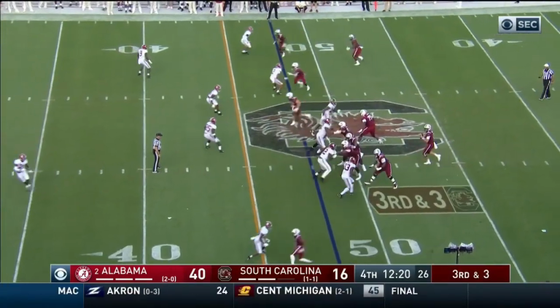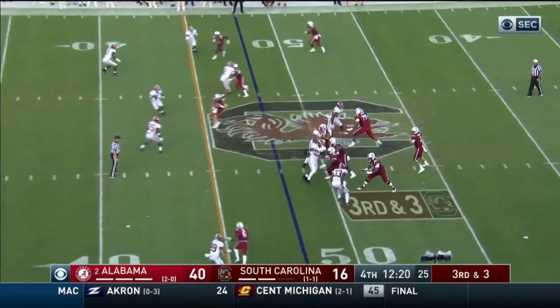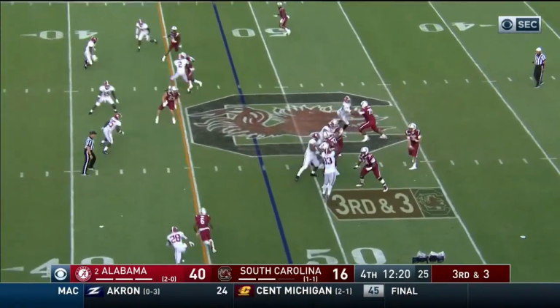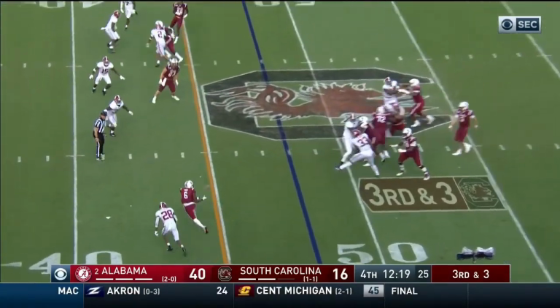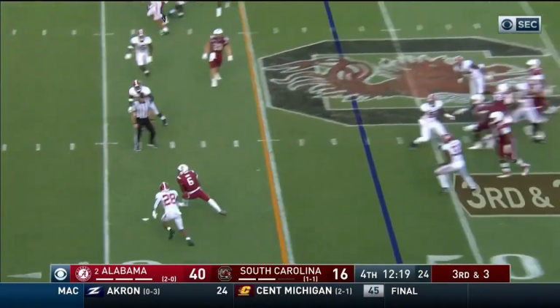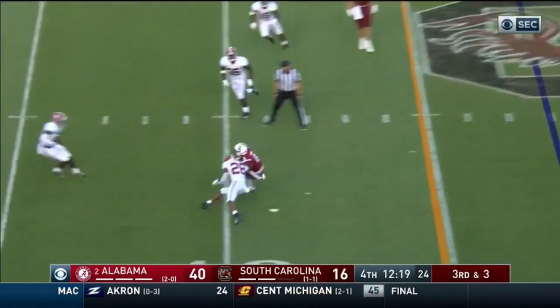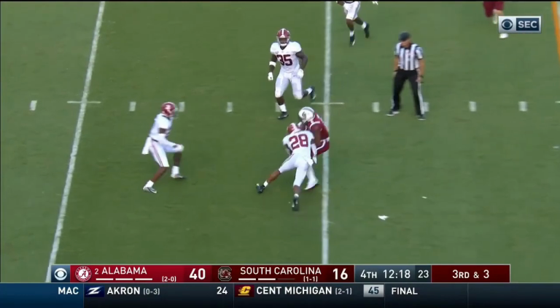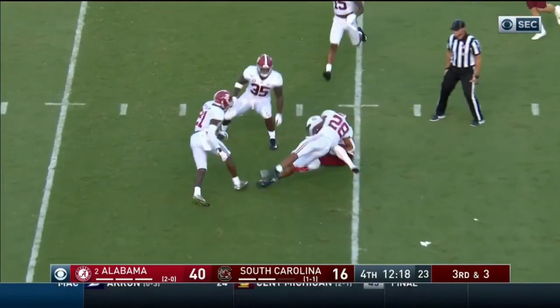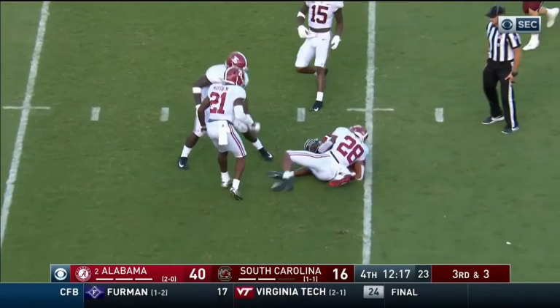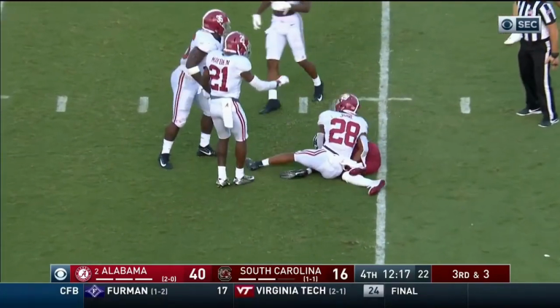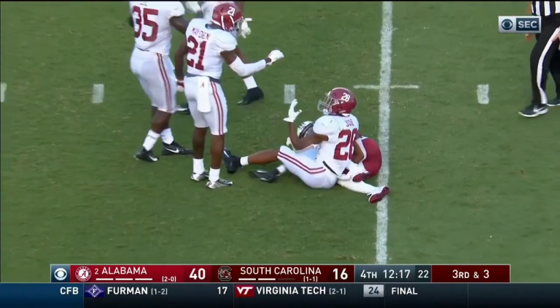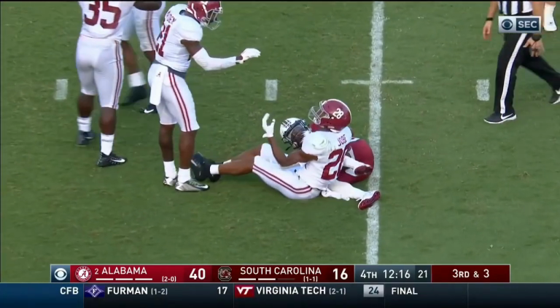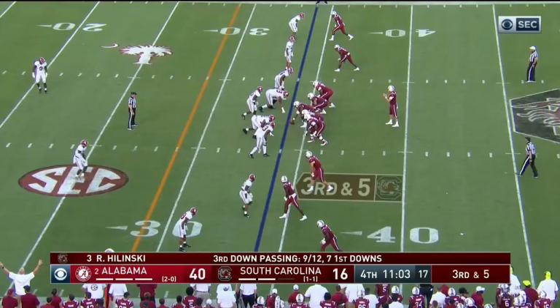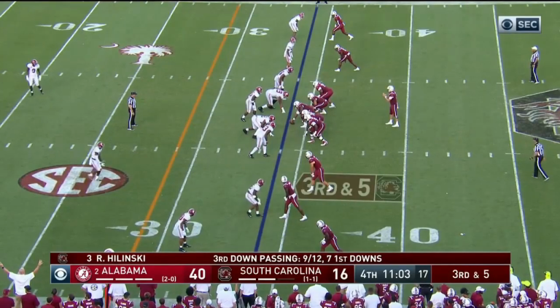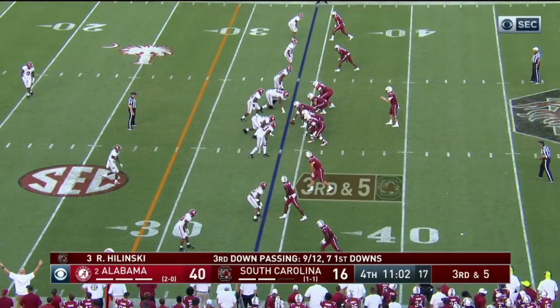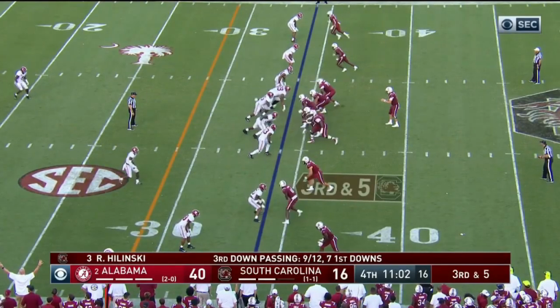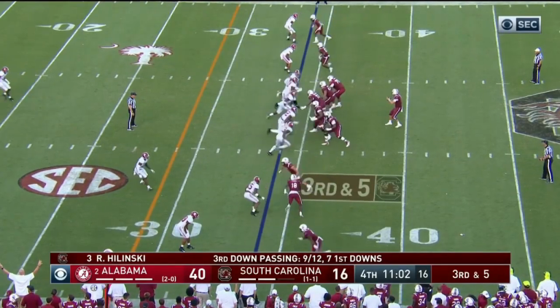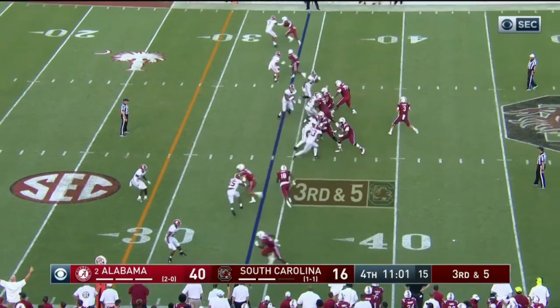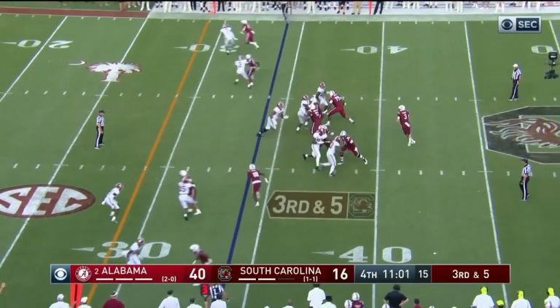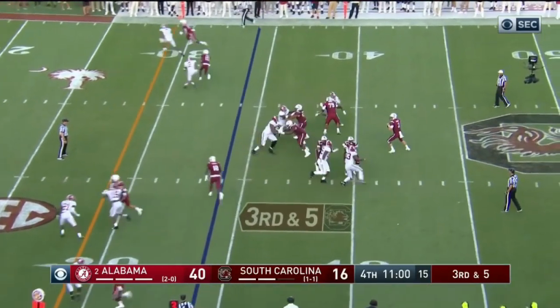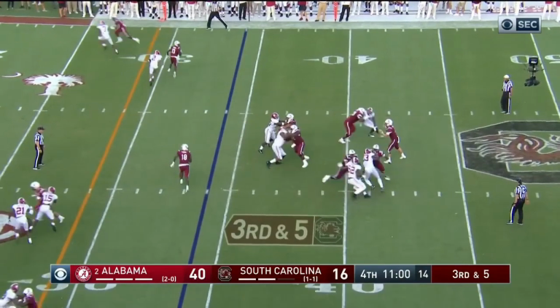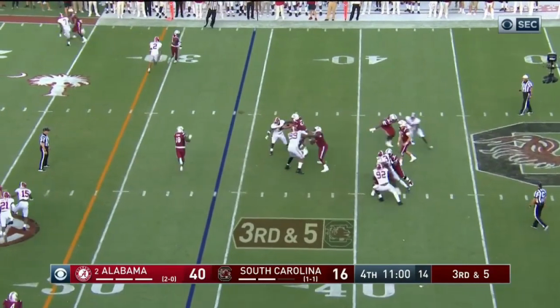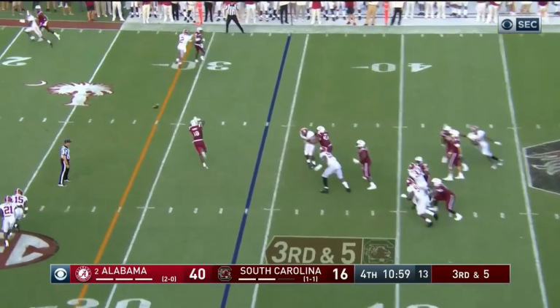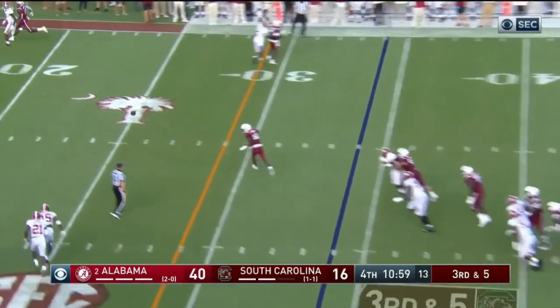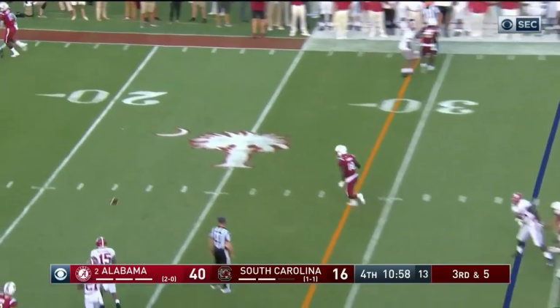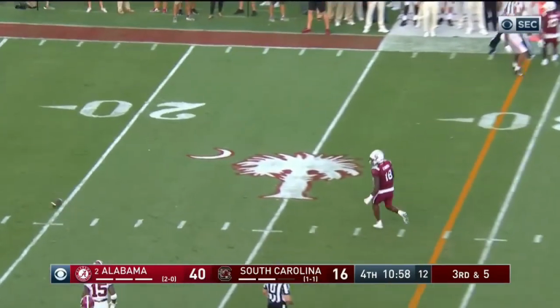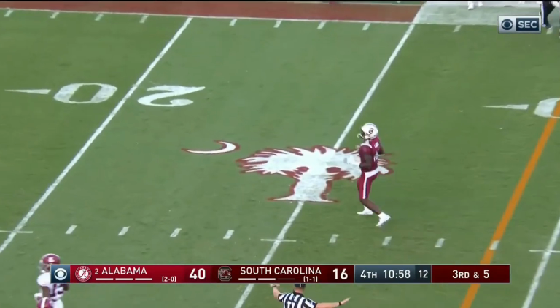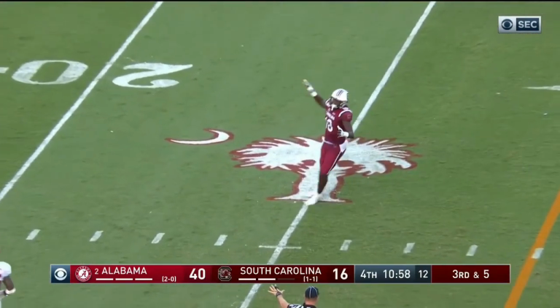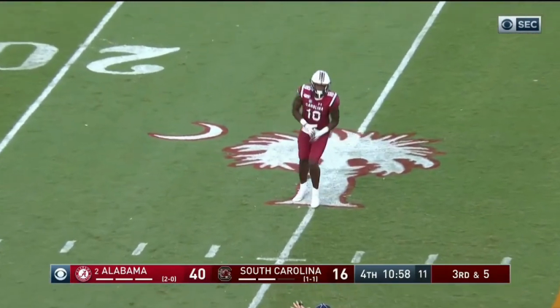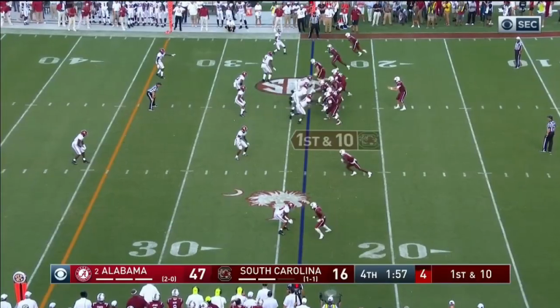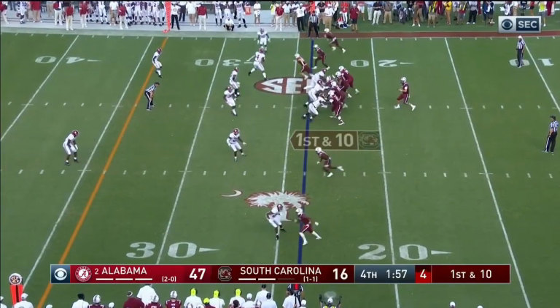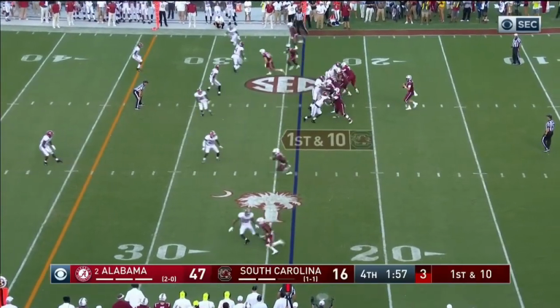This is his second game in football. Football all day. As a grad transfer — it's a touchdown!